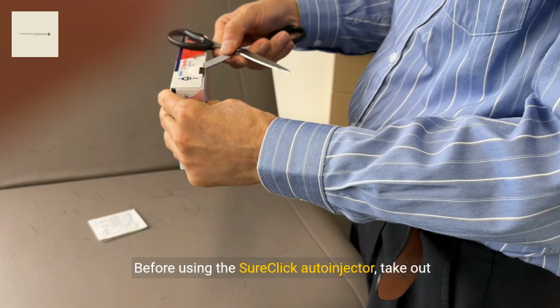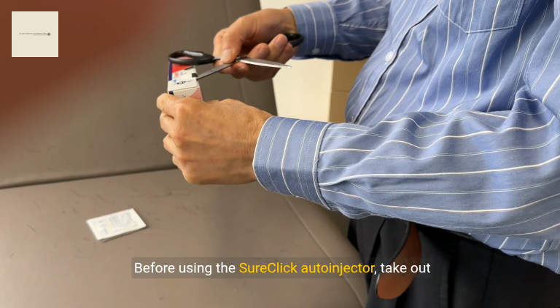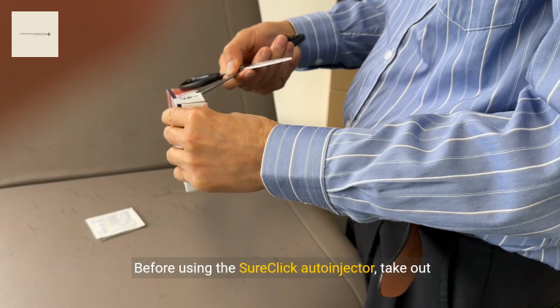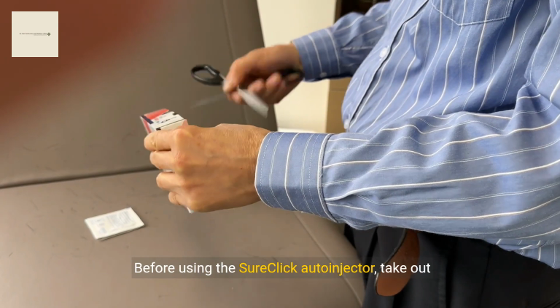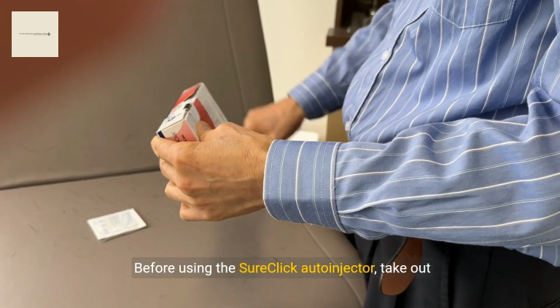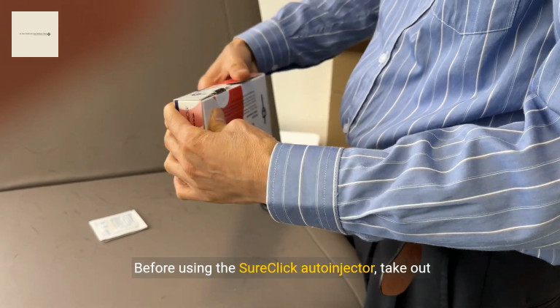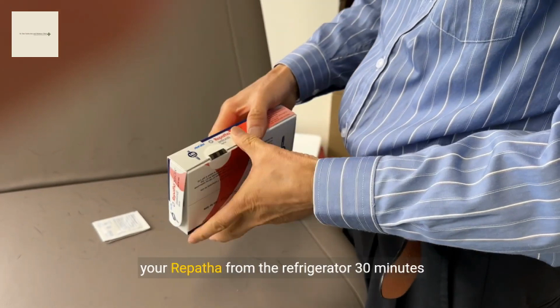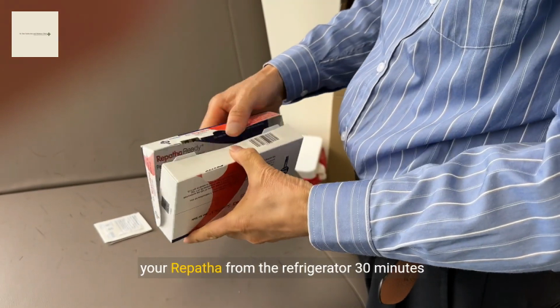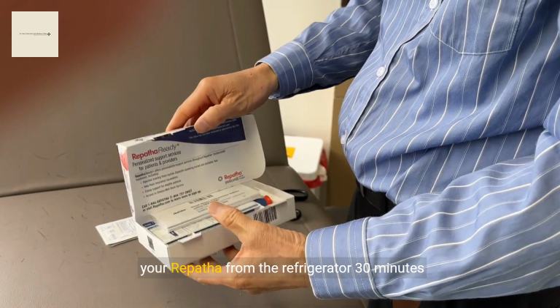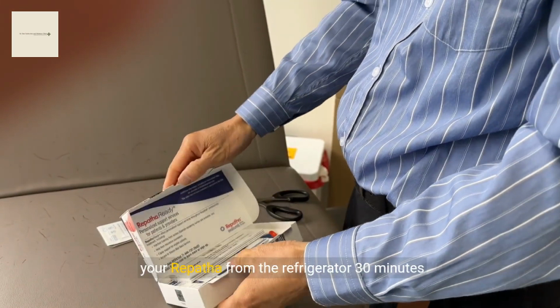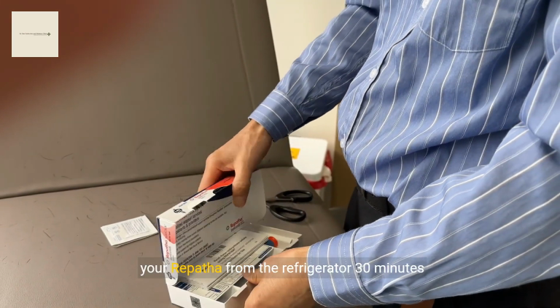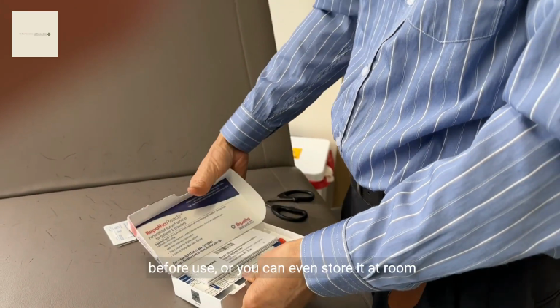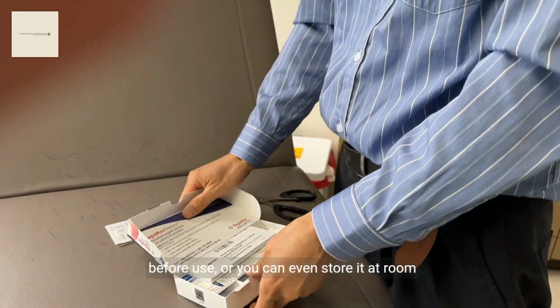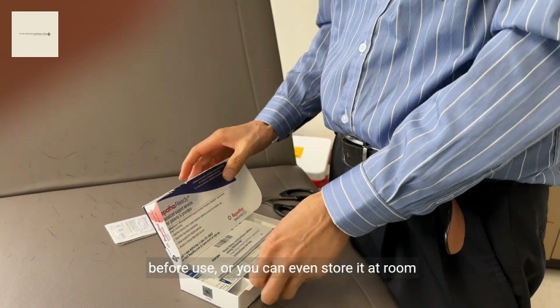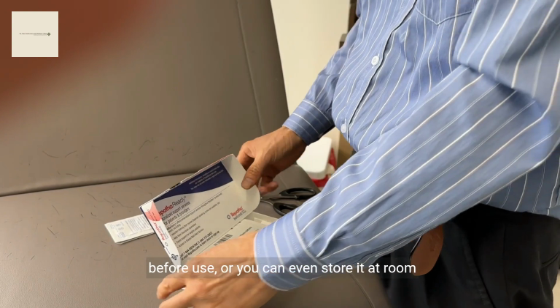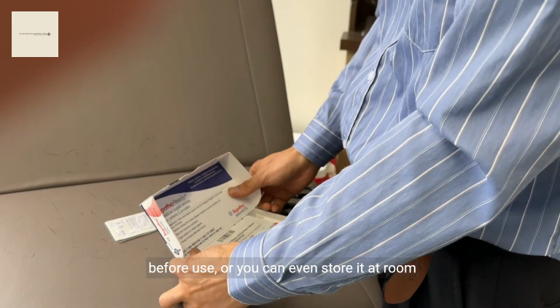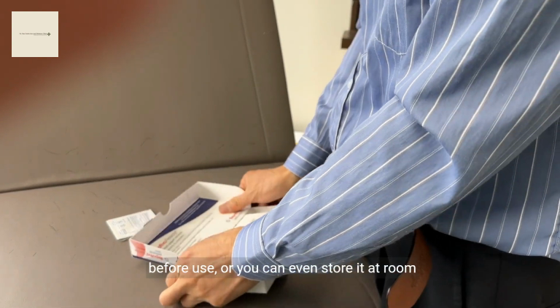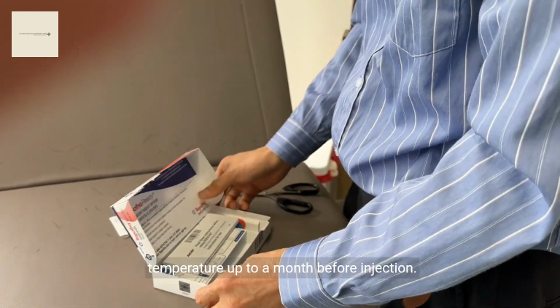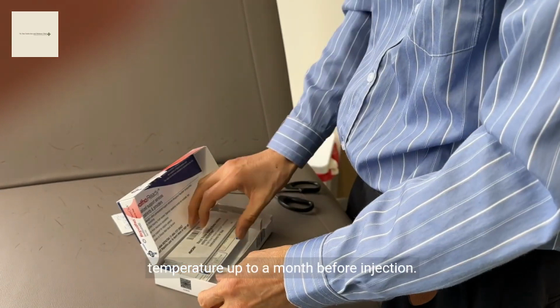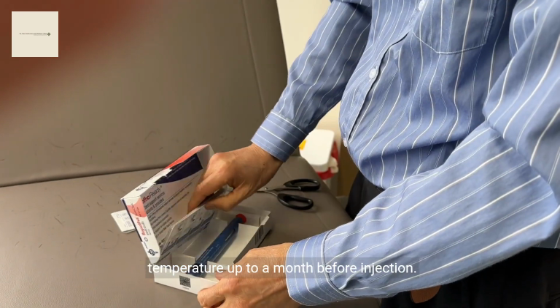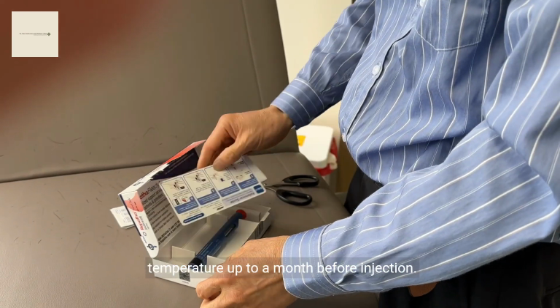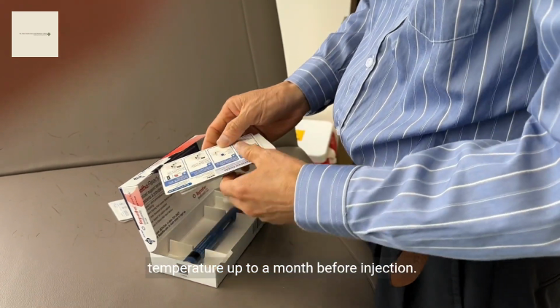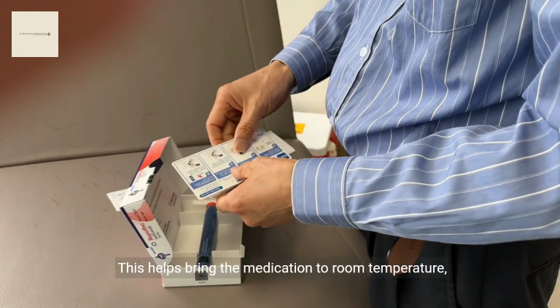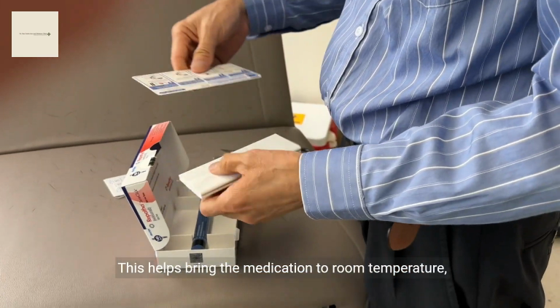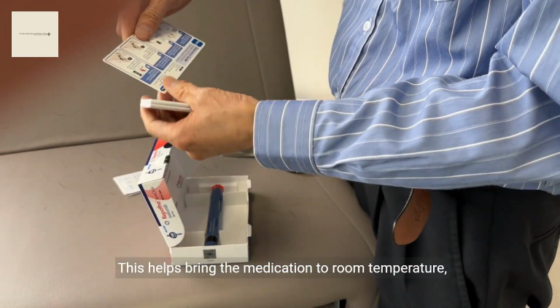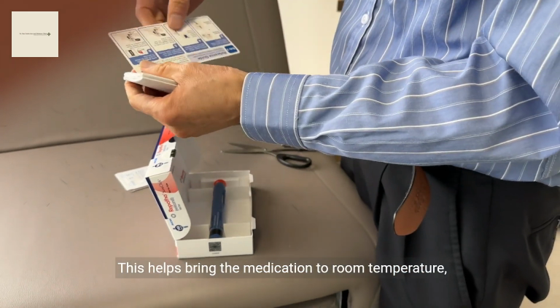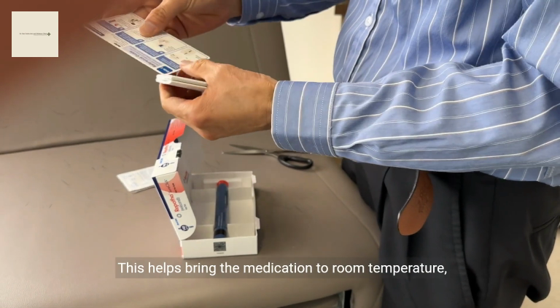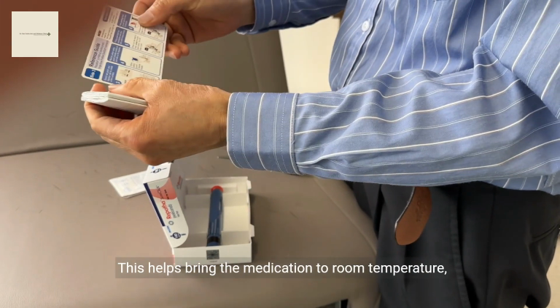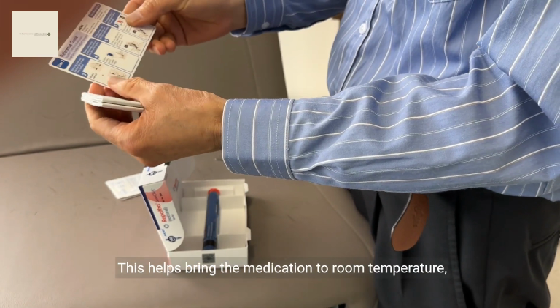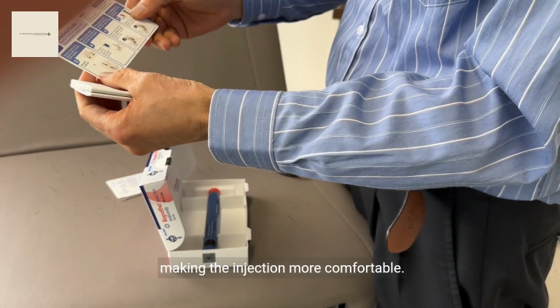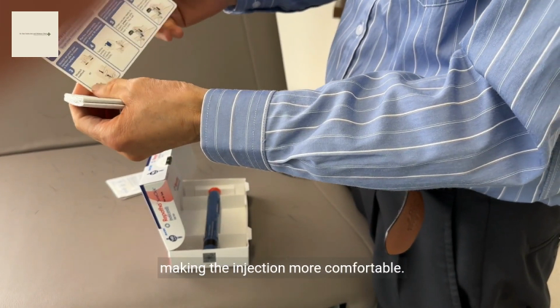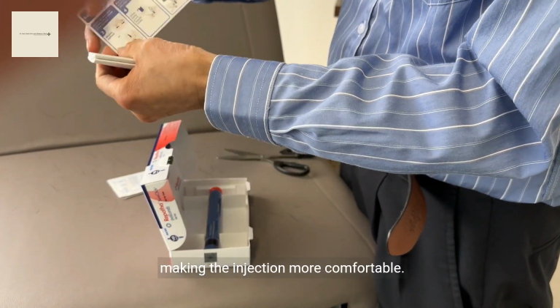Before using the SureClick auto-injector, take out your Repatha from the refrigerator 30 minutes before use, or you can store it at room temperature for up to a month before injection. This helps bring the medication to room temperature, making the injection more comfortable.